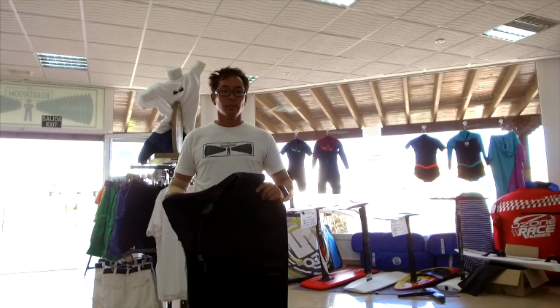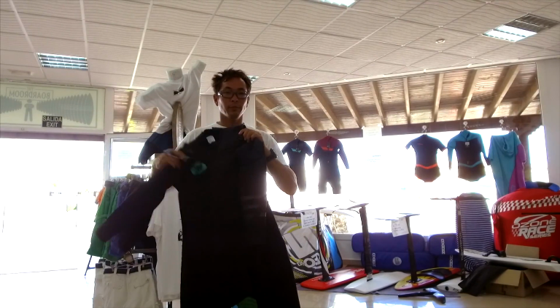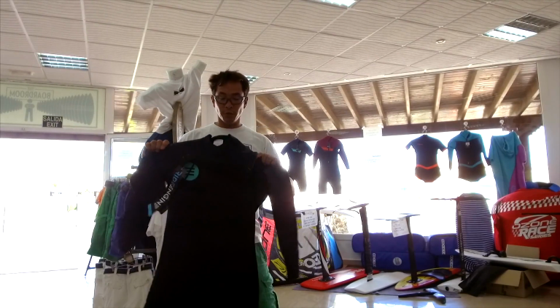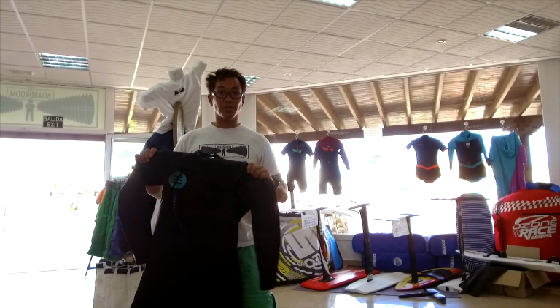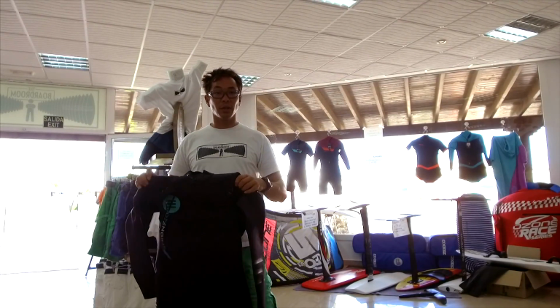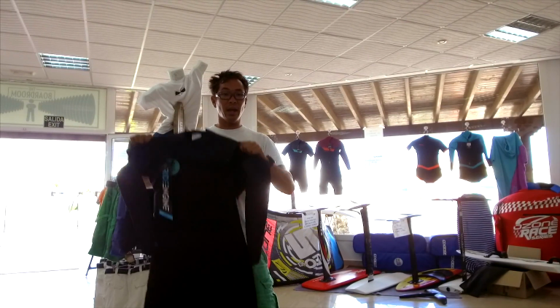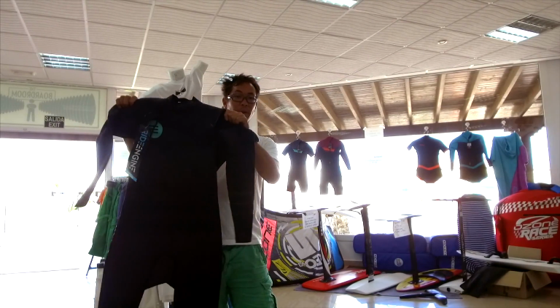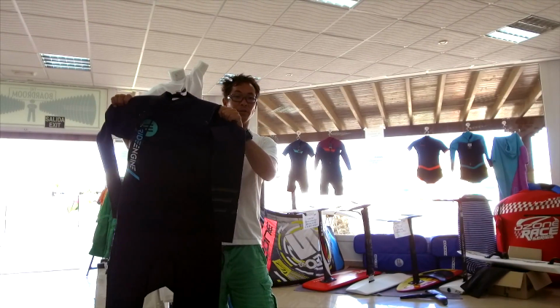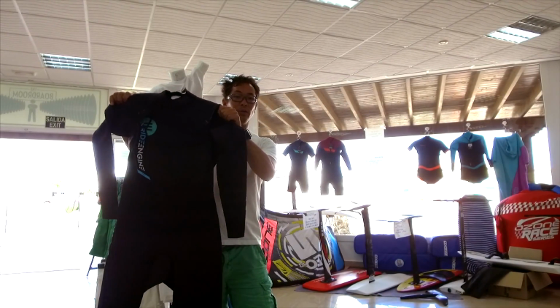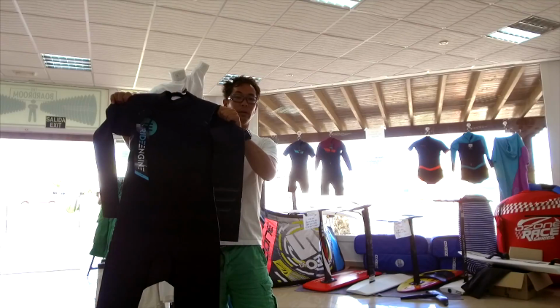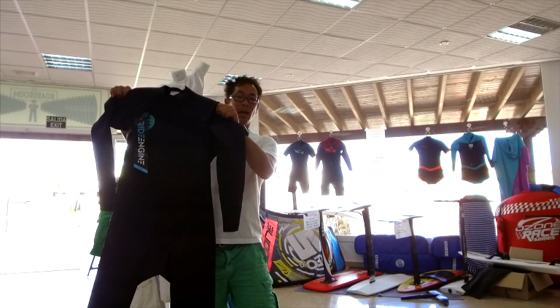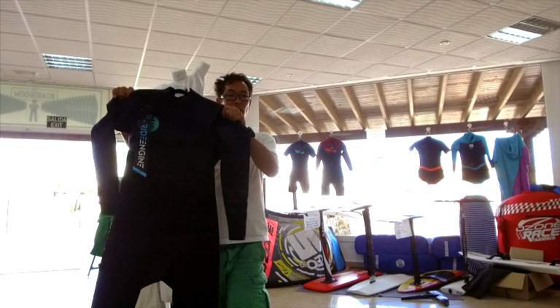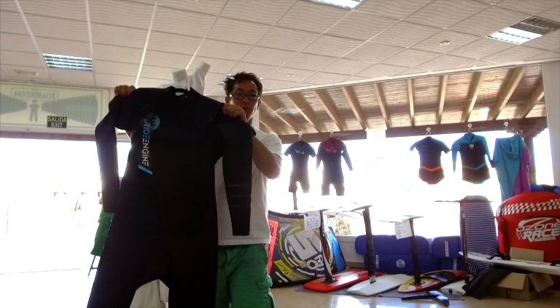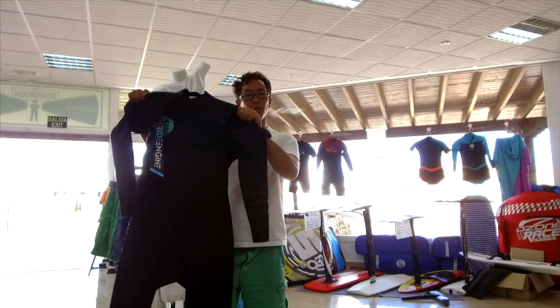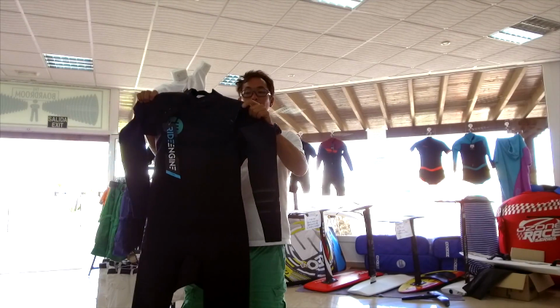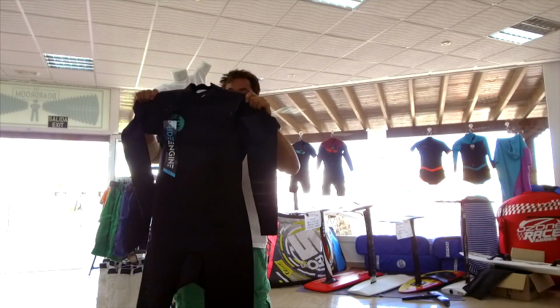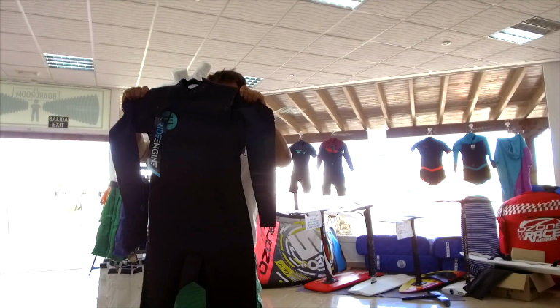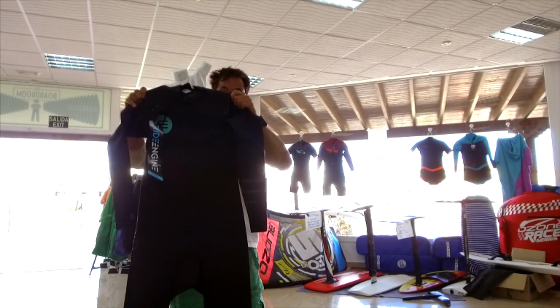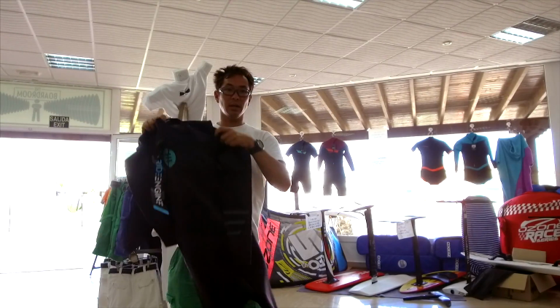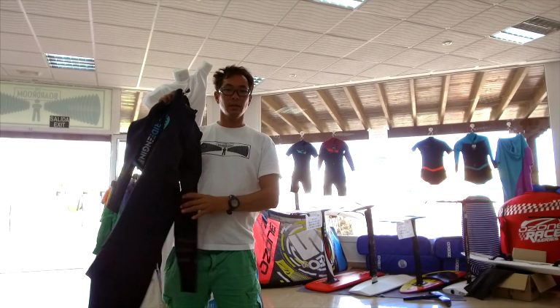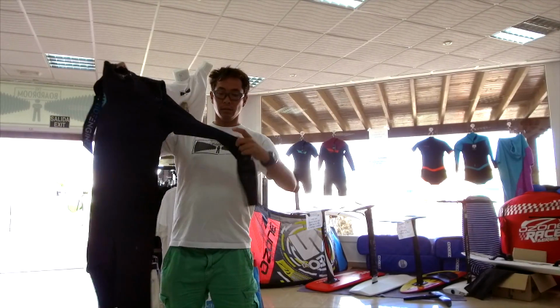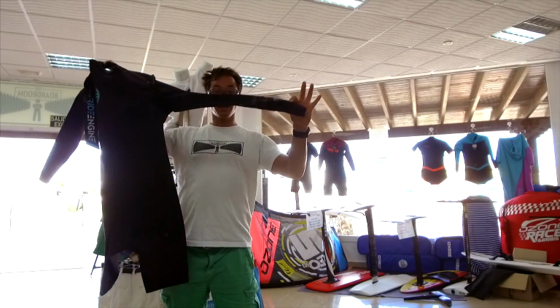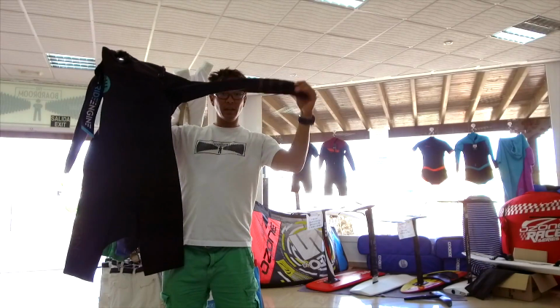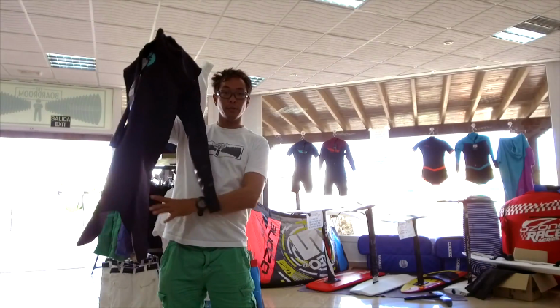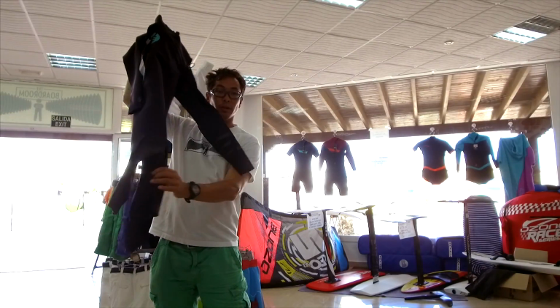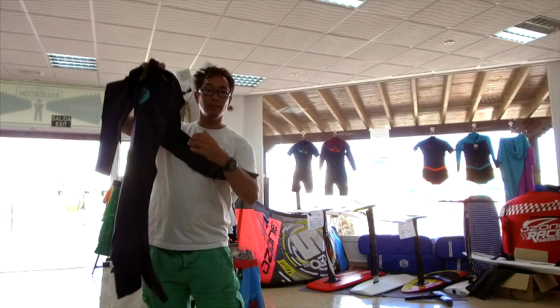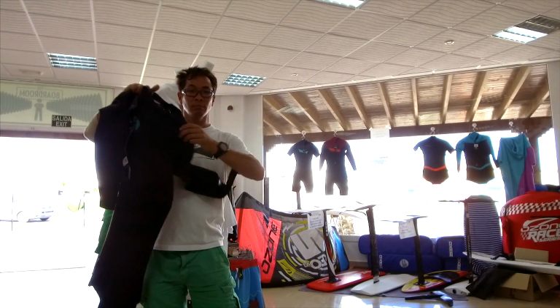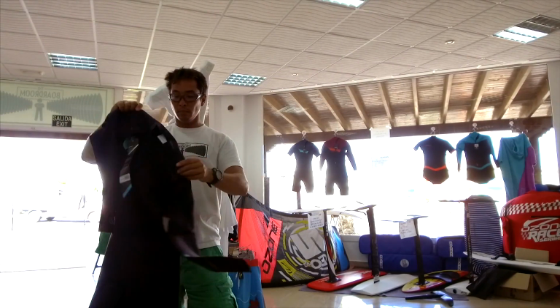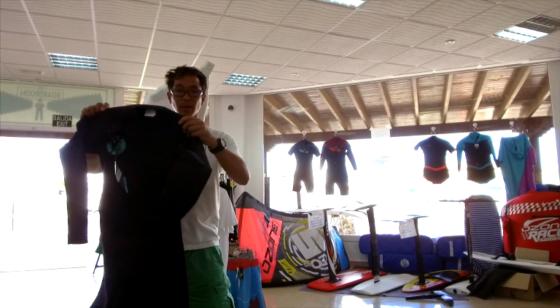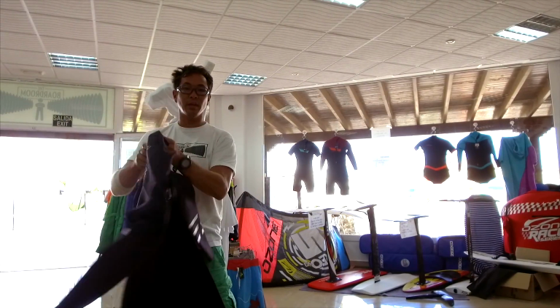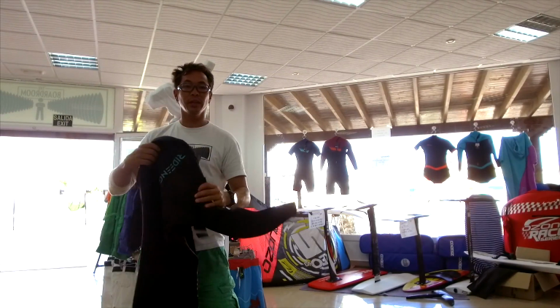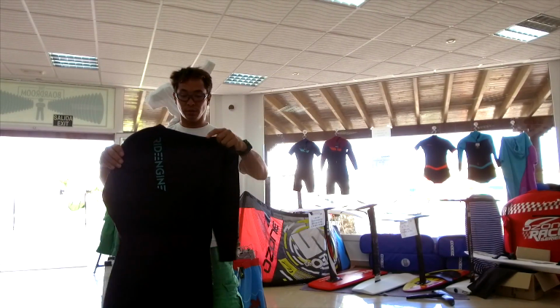First of the Ride Engine stuff's come in, and what we have here is my new APOC 2.2 wetsuit. It's a long sleeve, short leg — probably going to be my main foiling wetsuit.